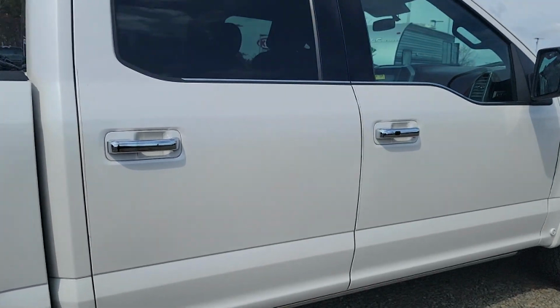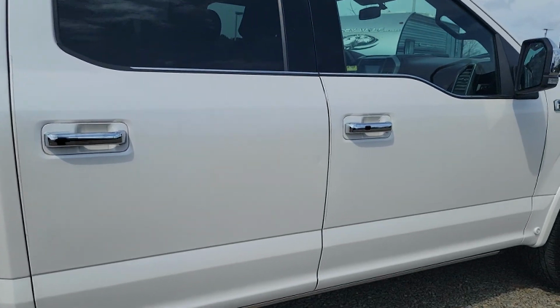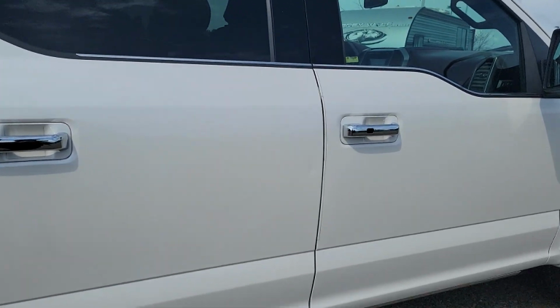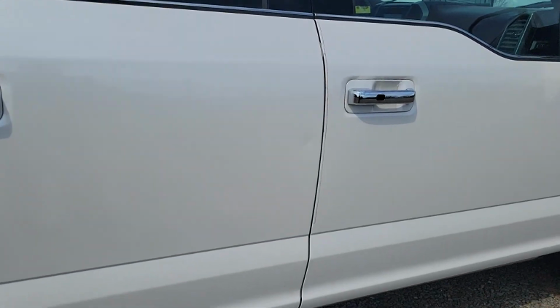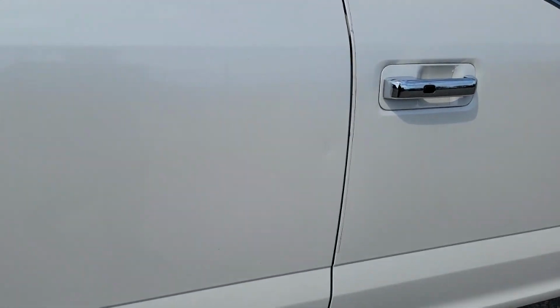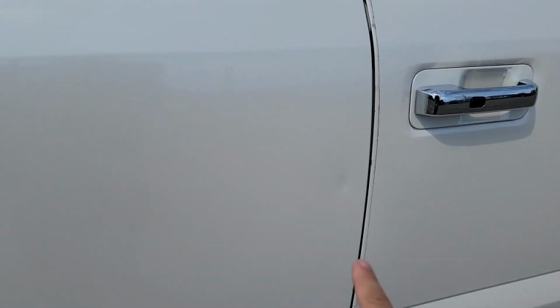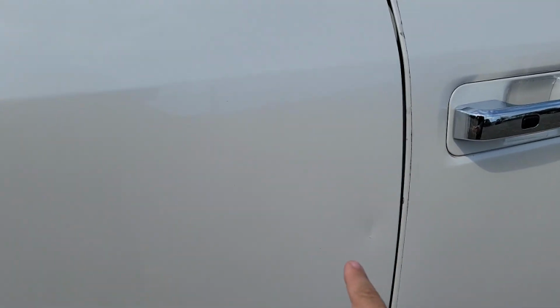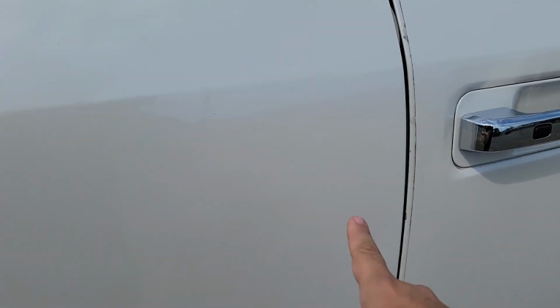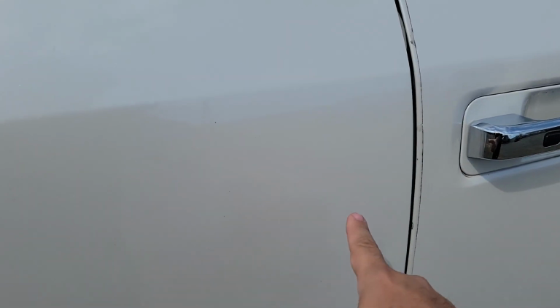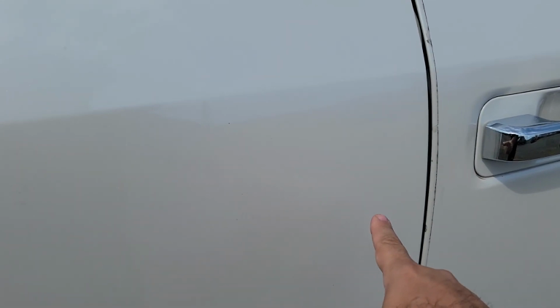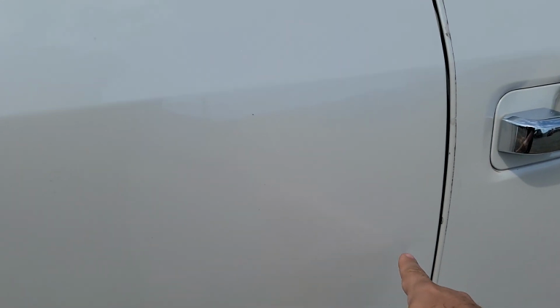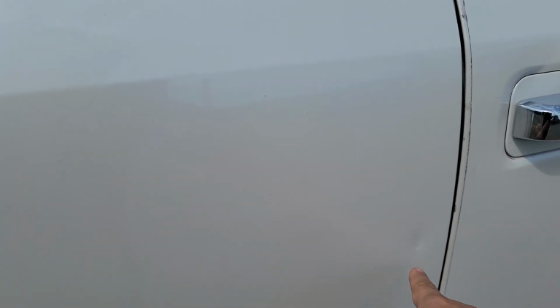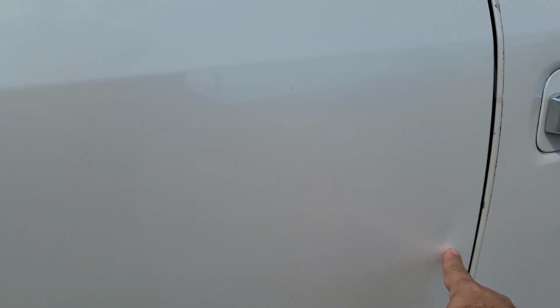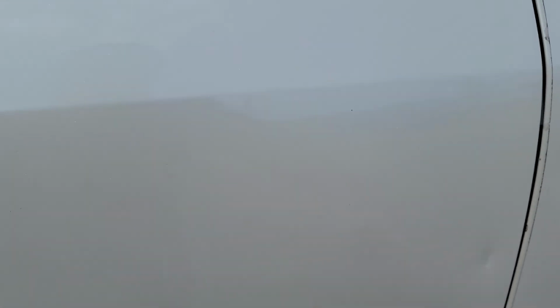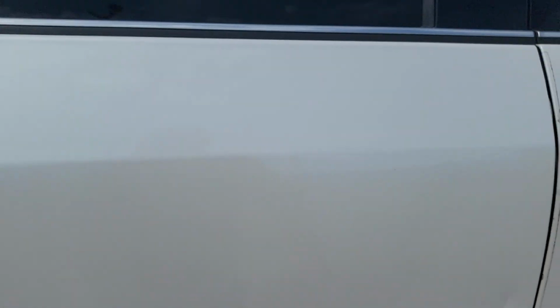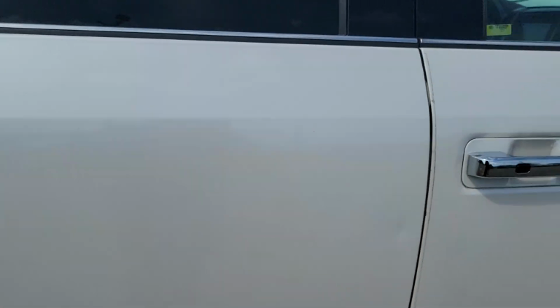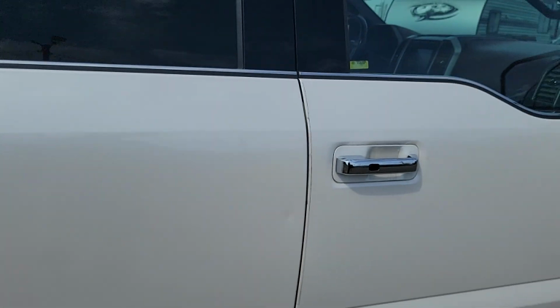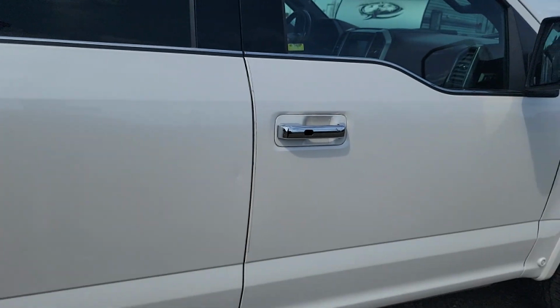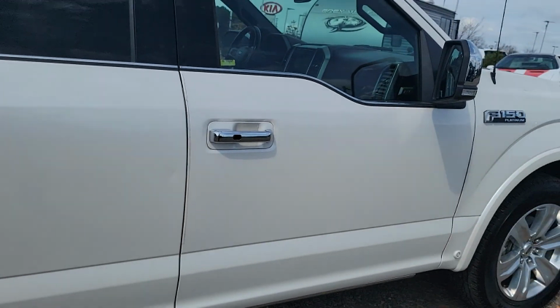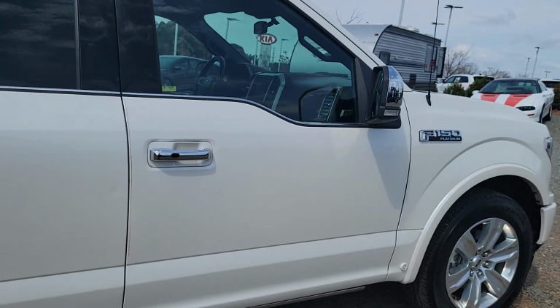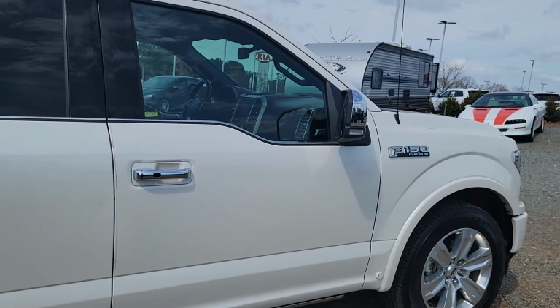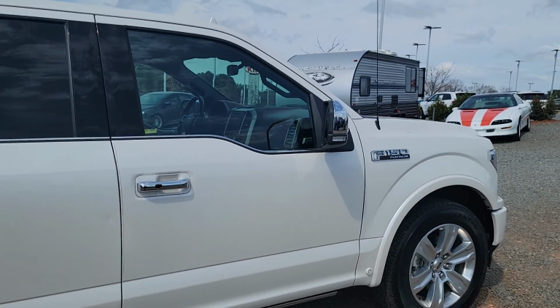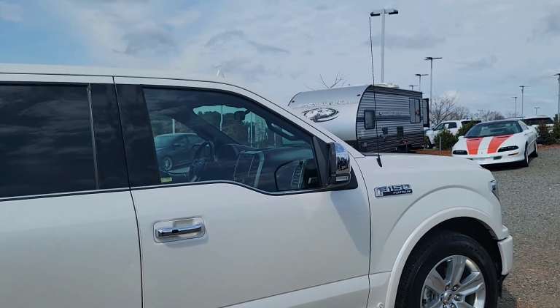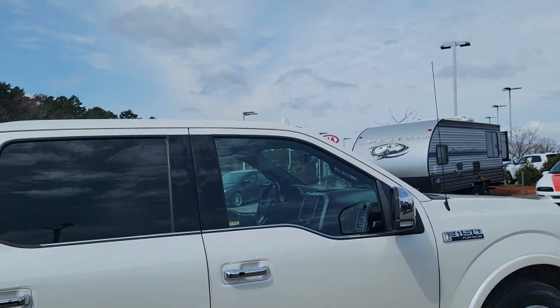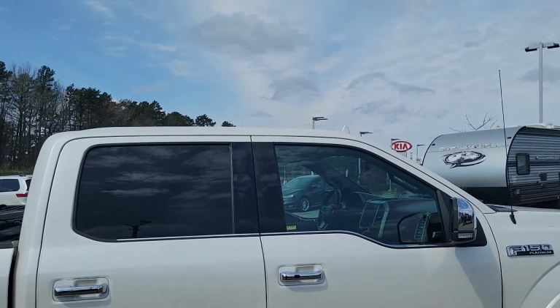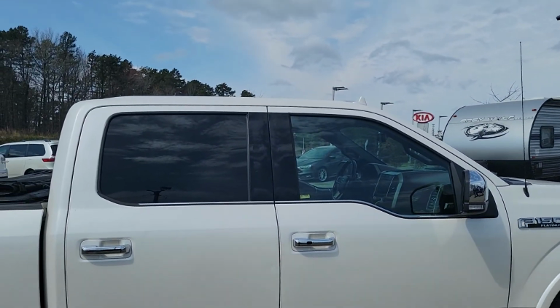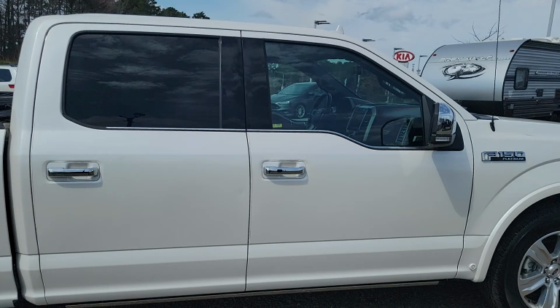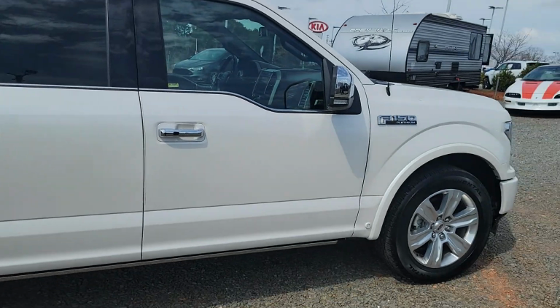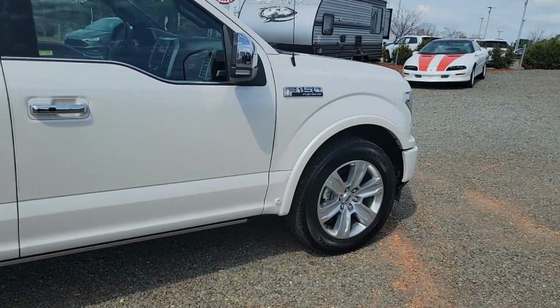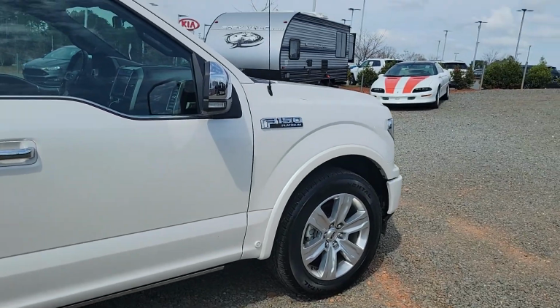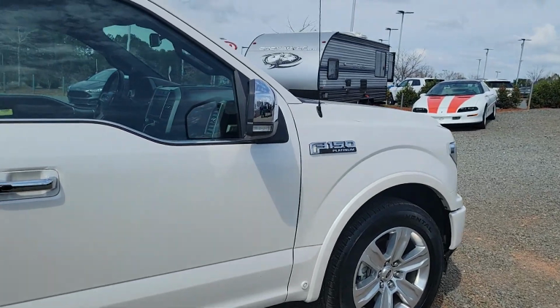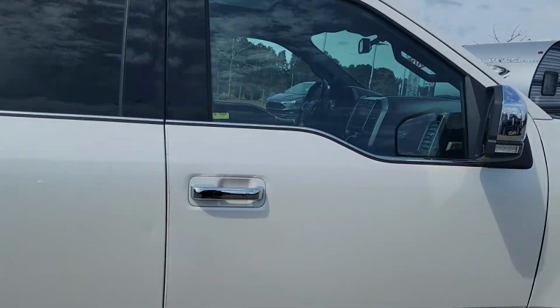Got a tiny little door ding right there. Look at this thing — awesome truck, guys.